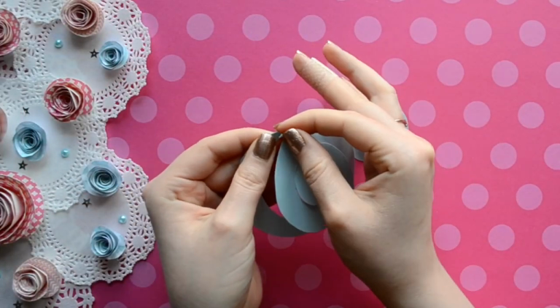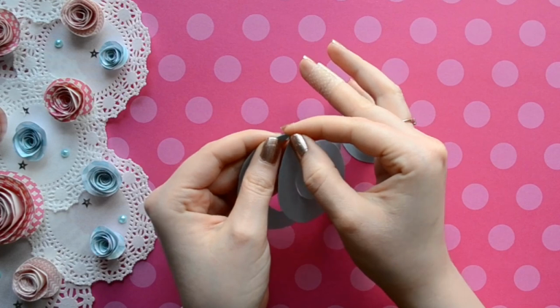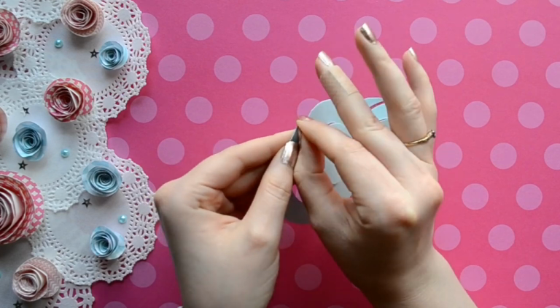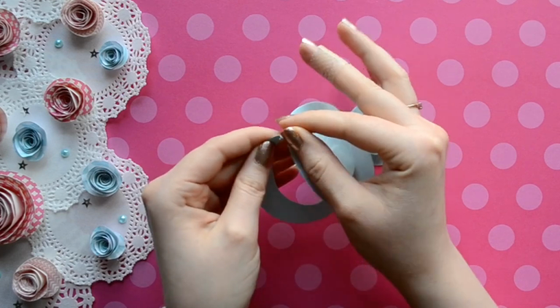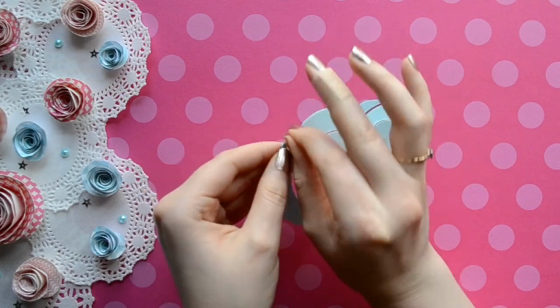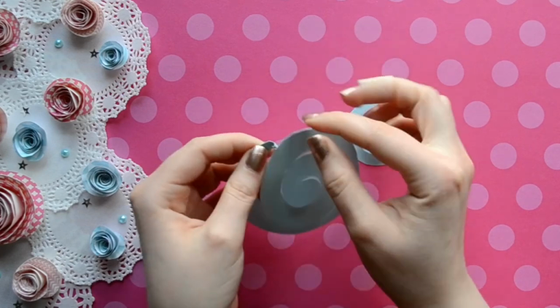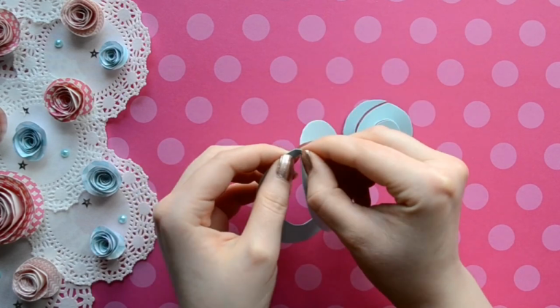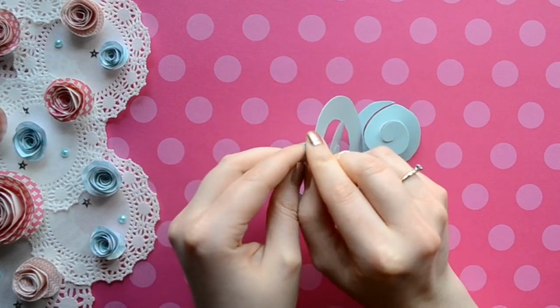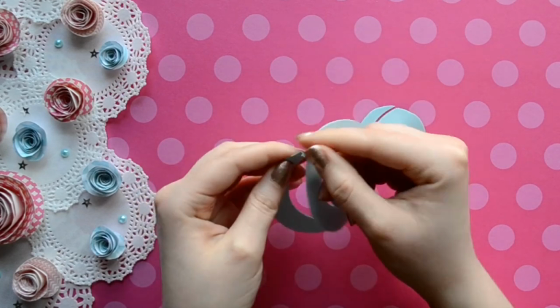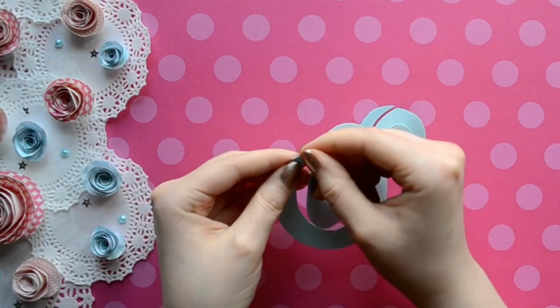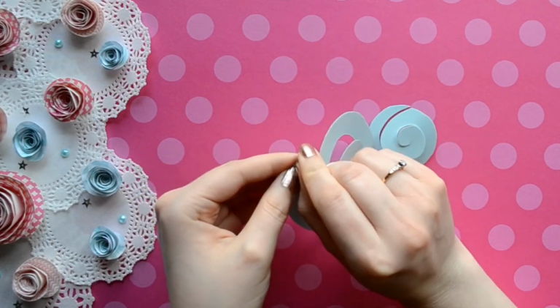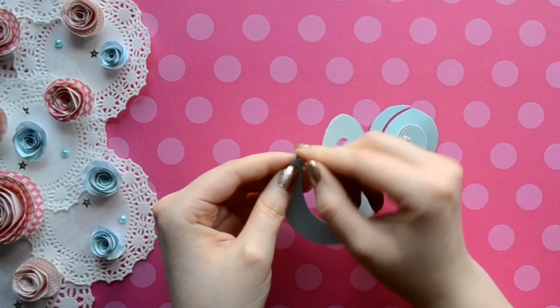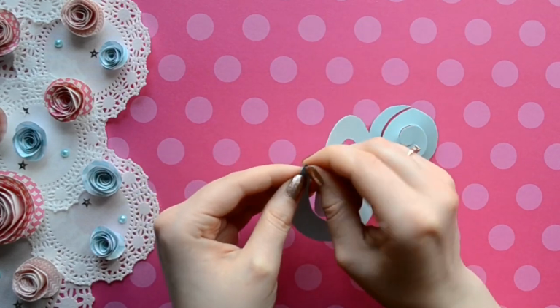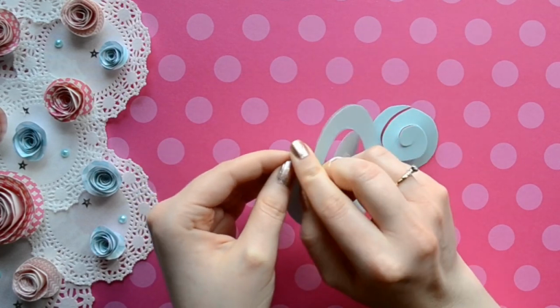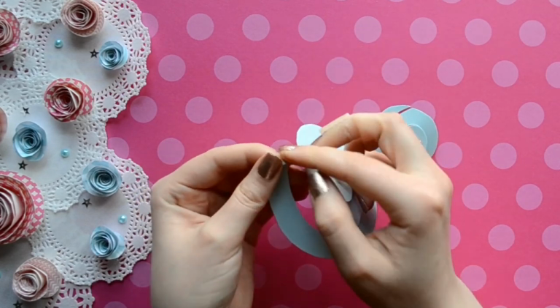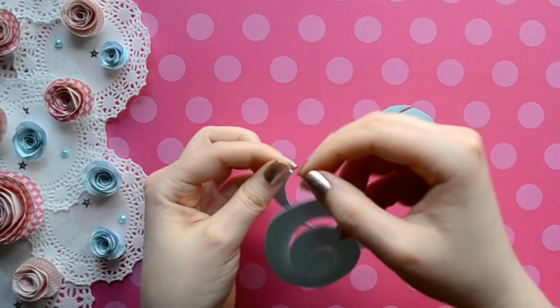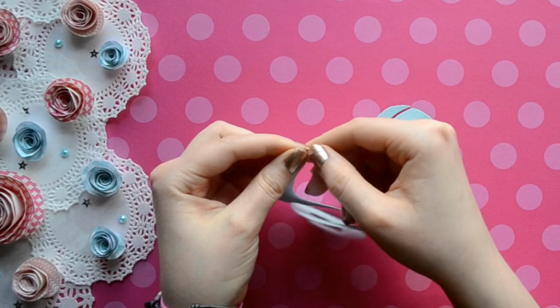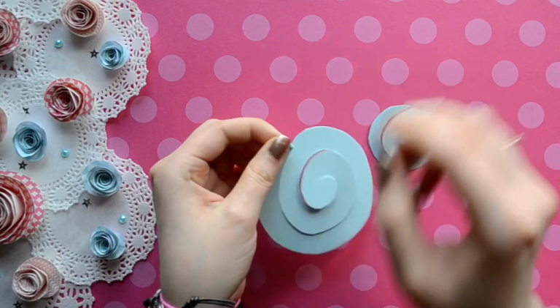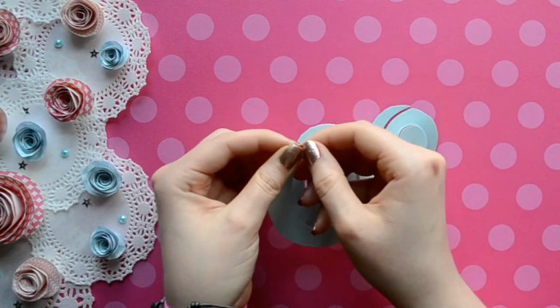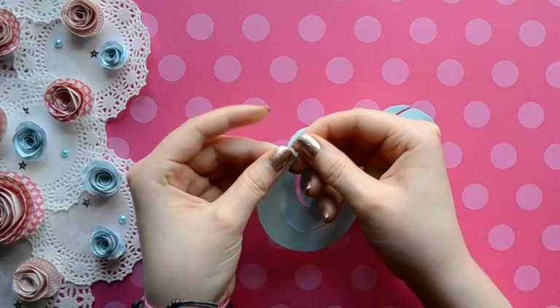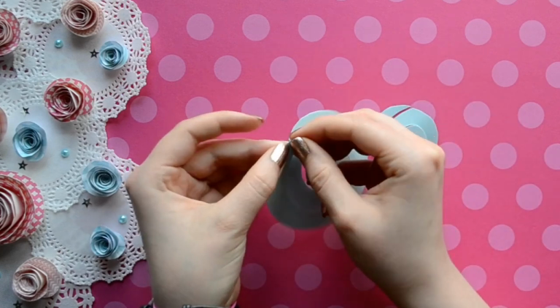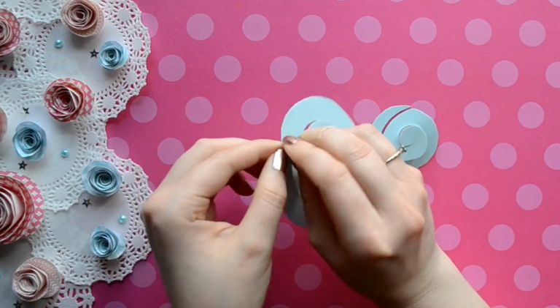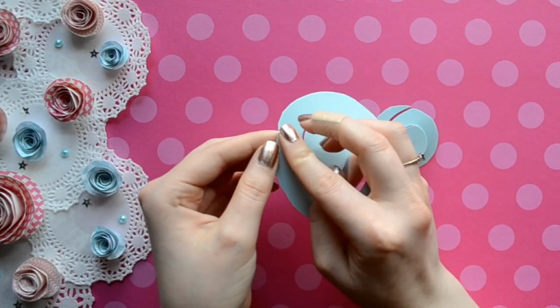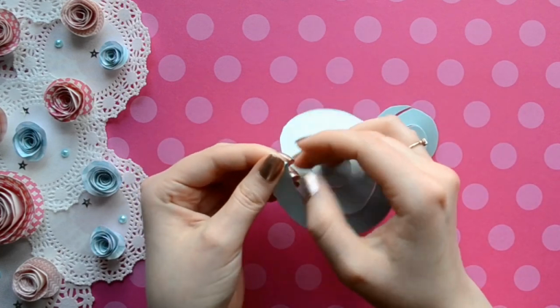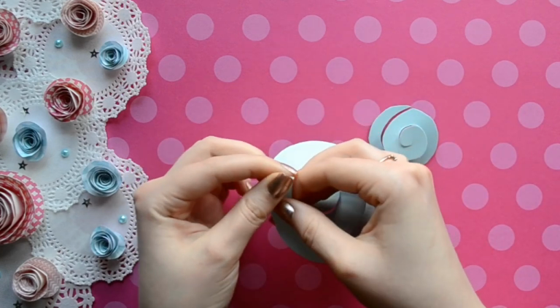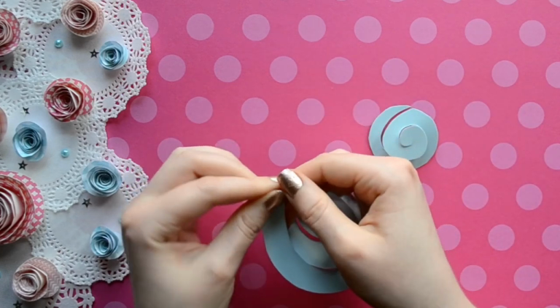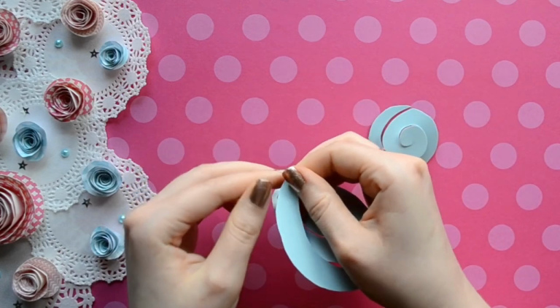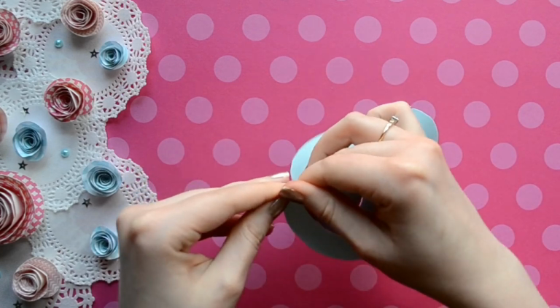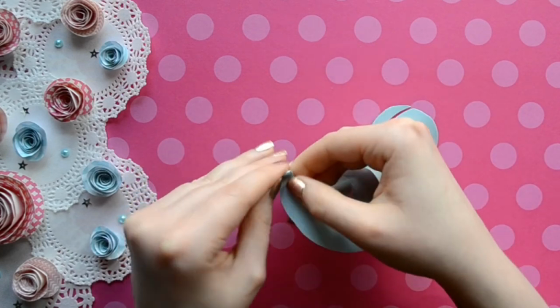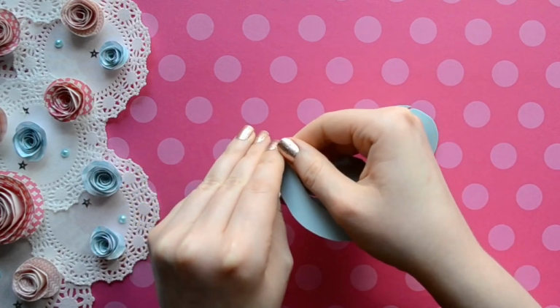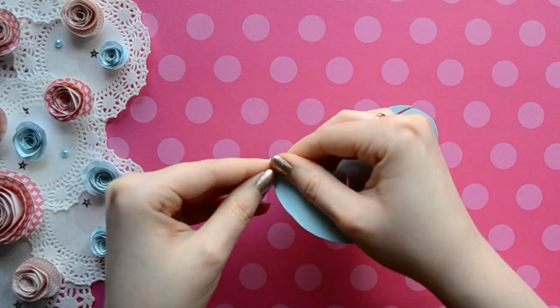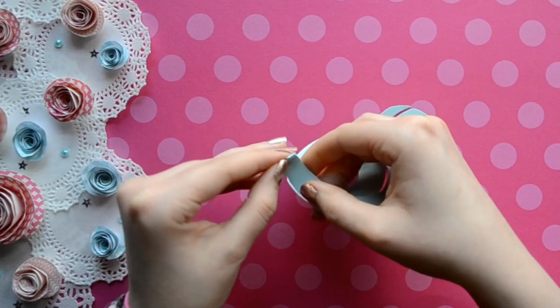Now it's time to start rolling our spiral. You're going to start on the outermost point and roll inward toward the inner section of the spiral.